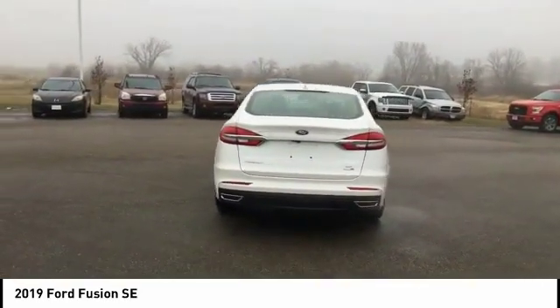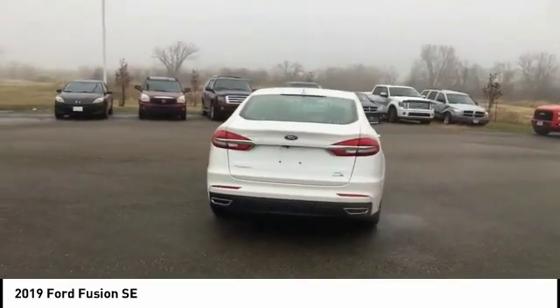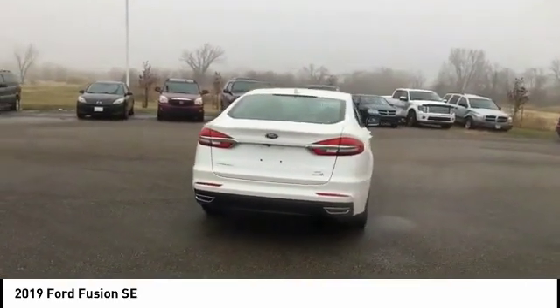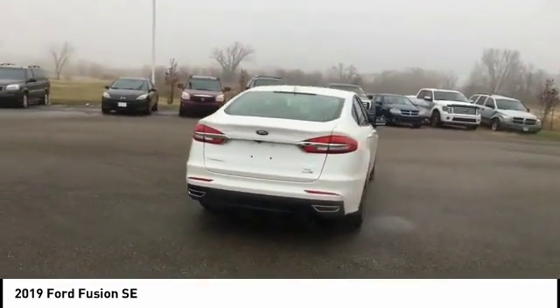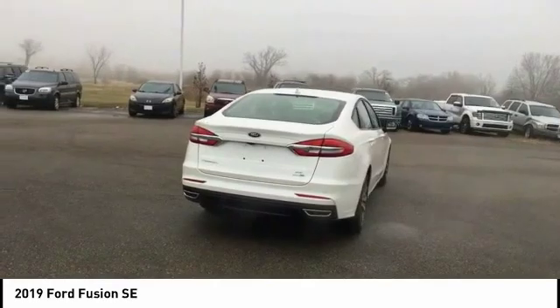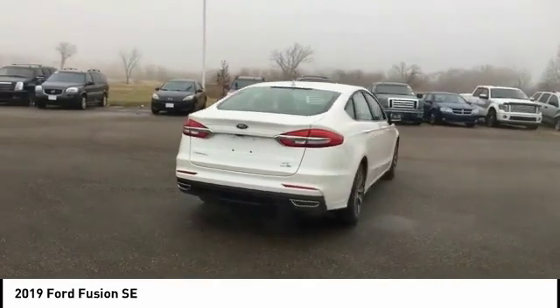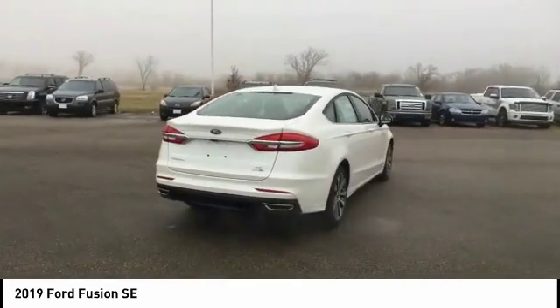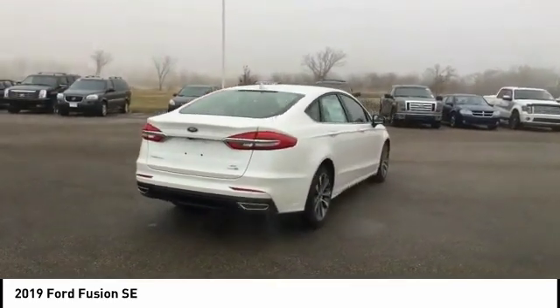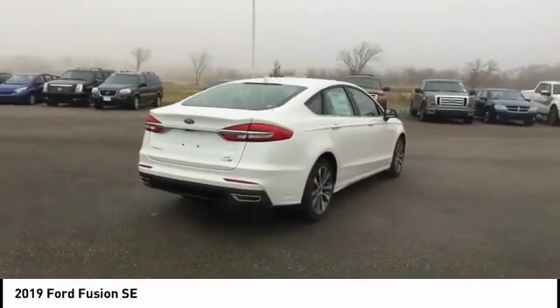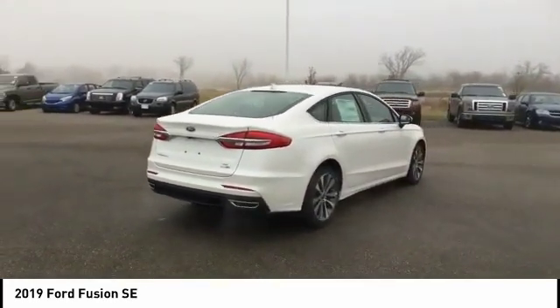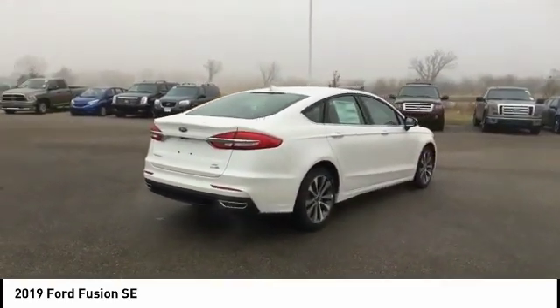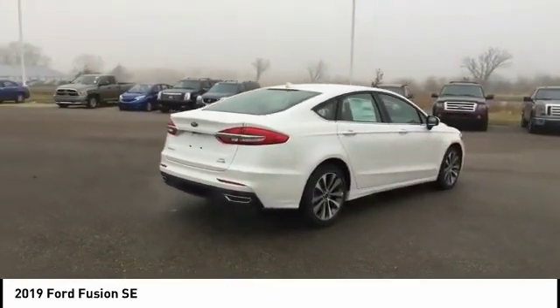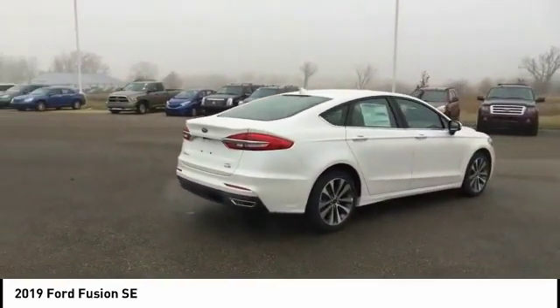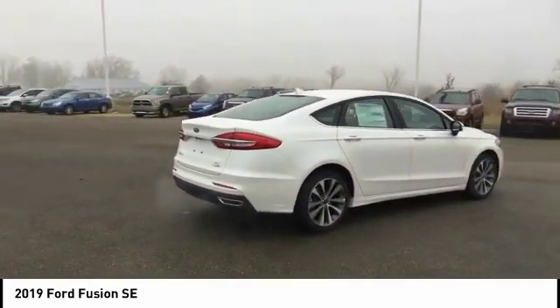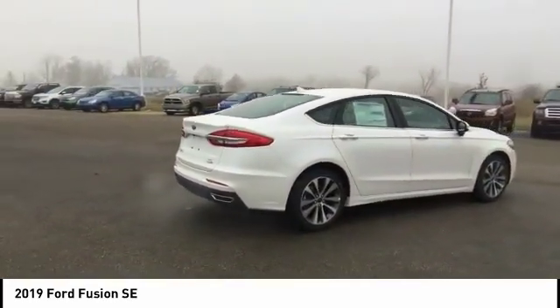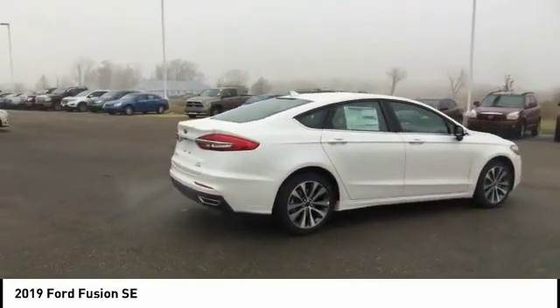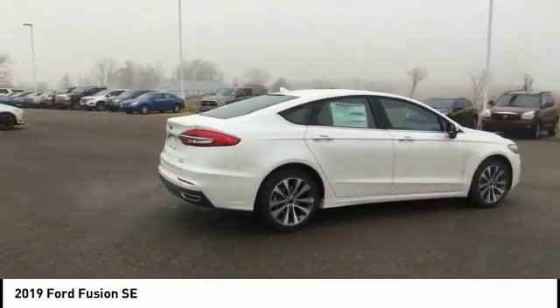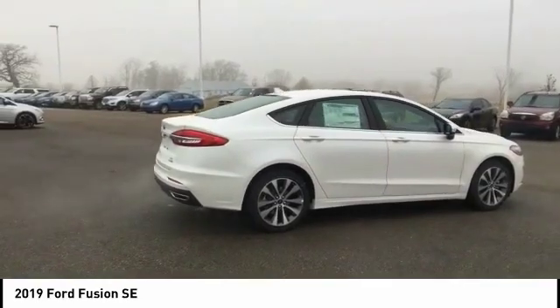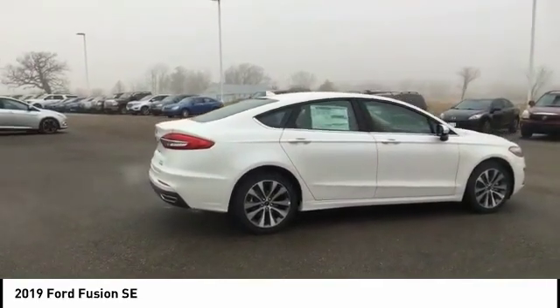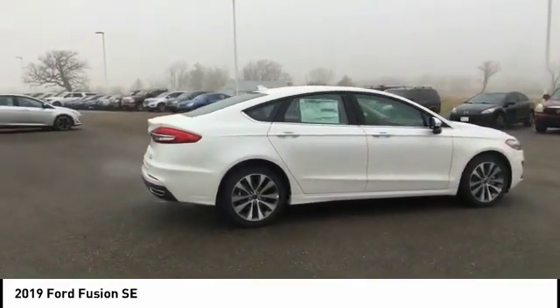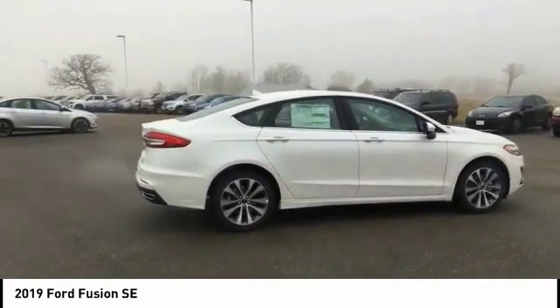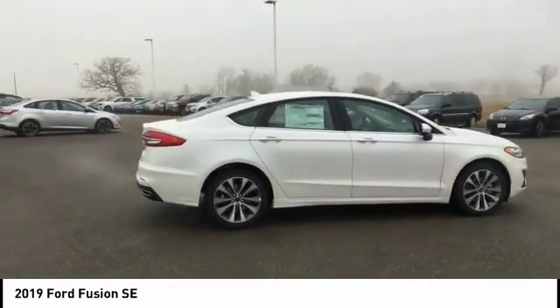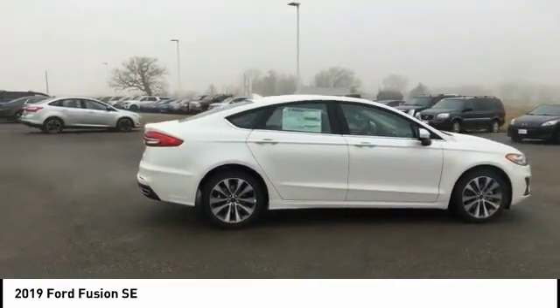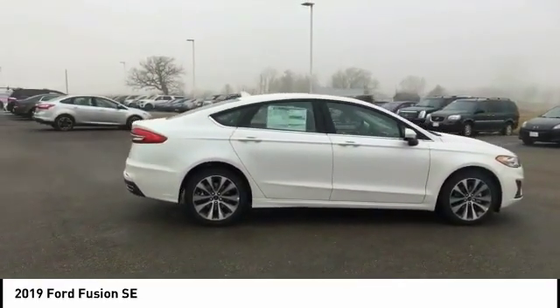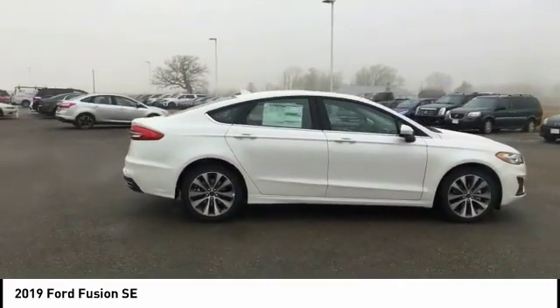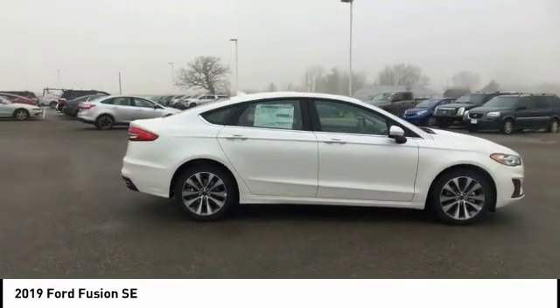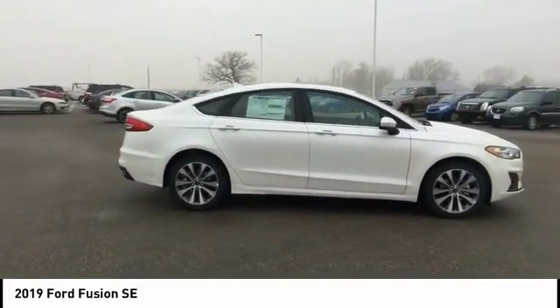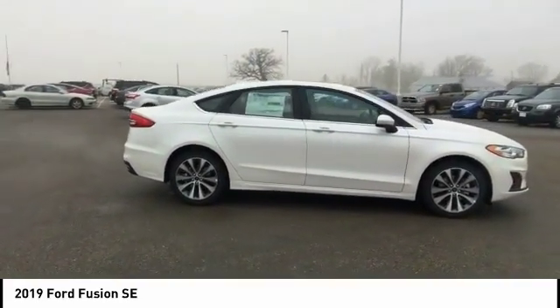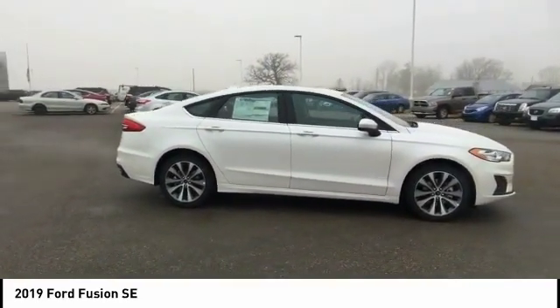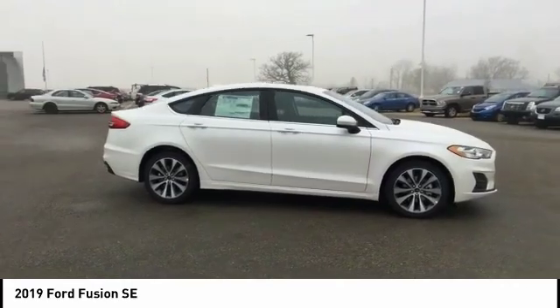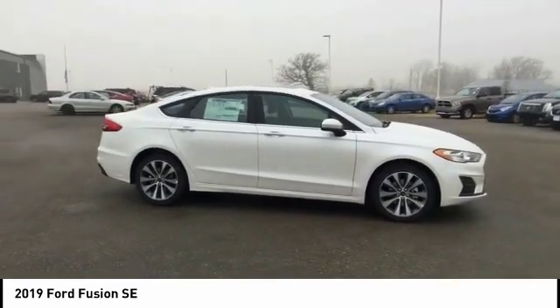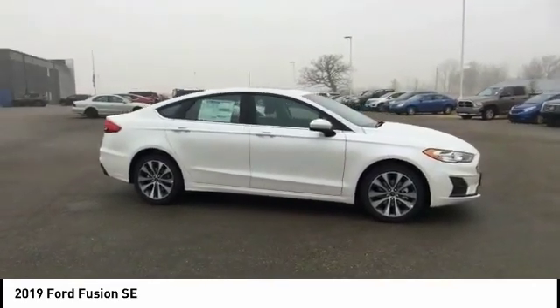Here are some of this vehicle's great options: power passenger seat, traction control, air conditioning, dual airbags, power steering, alloy wheels, four-wheel disc brakes, security system, power windows, and compass.